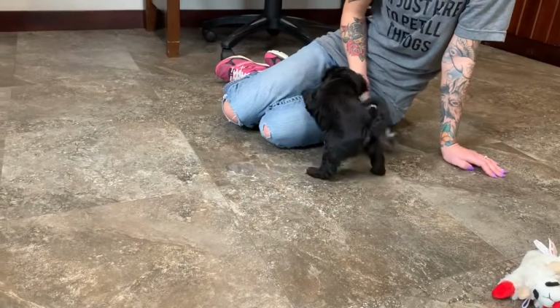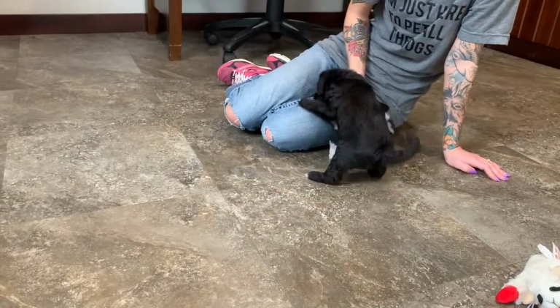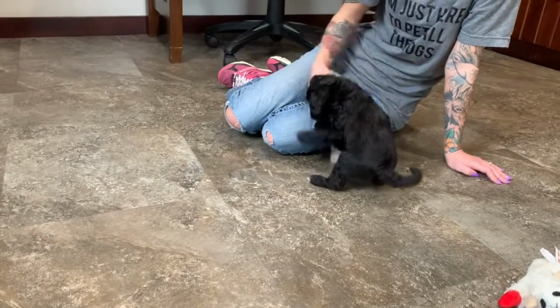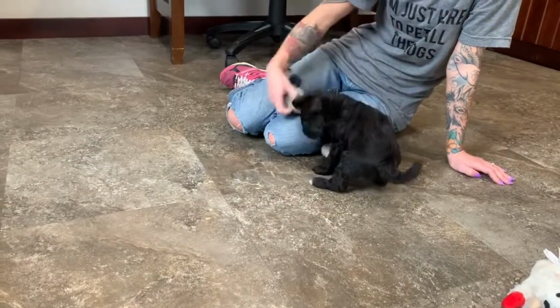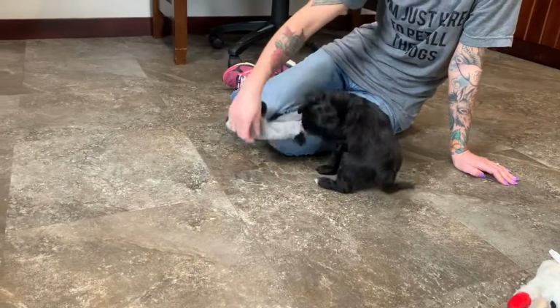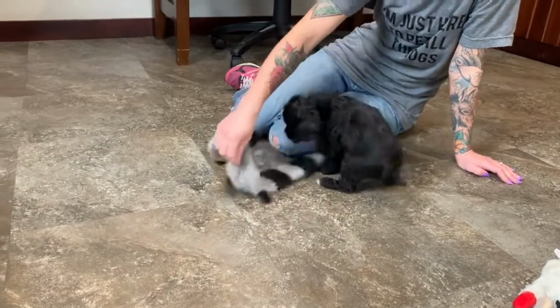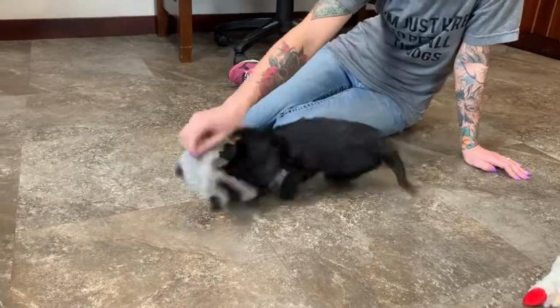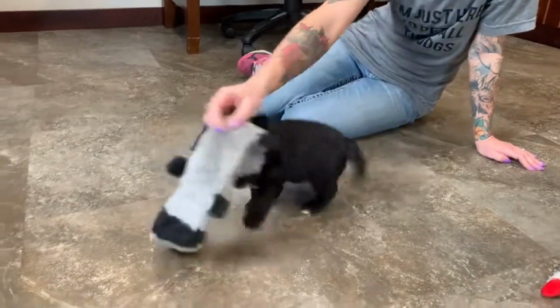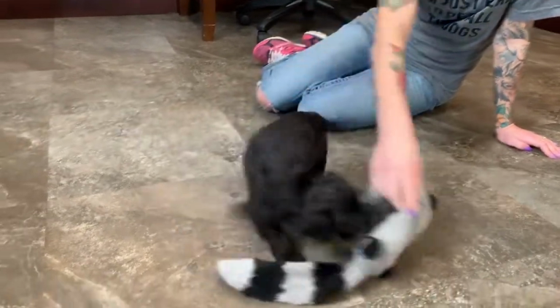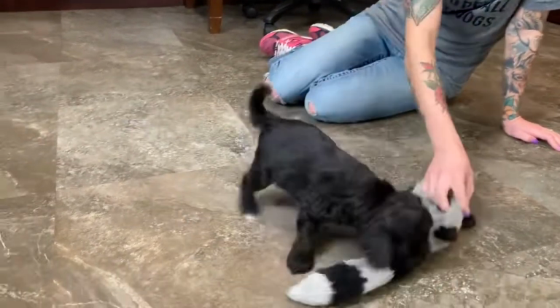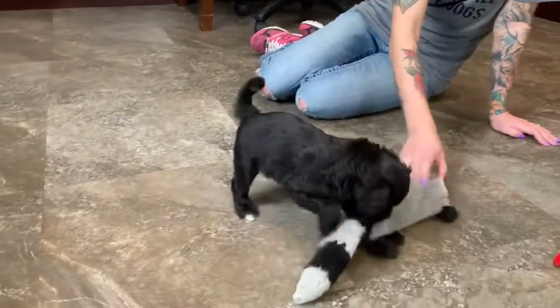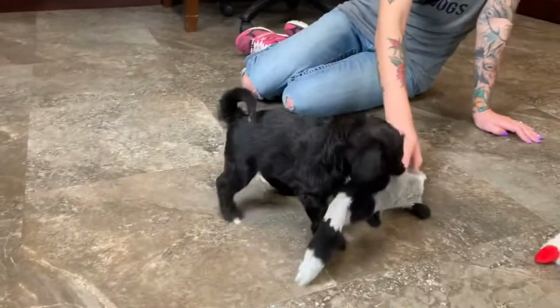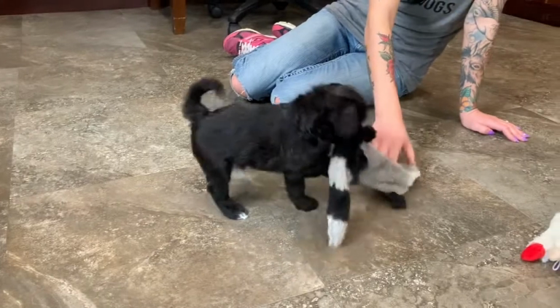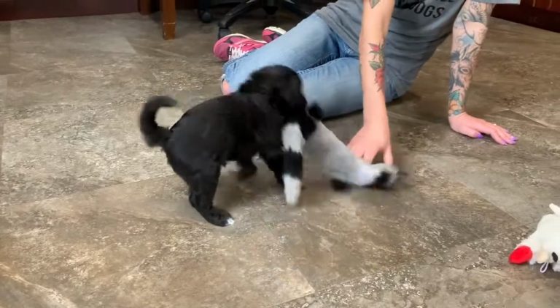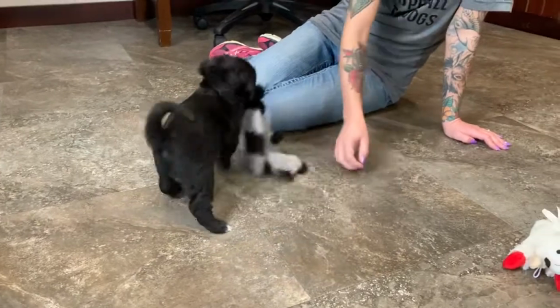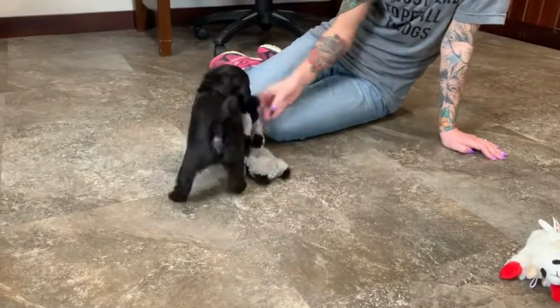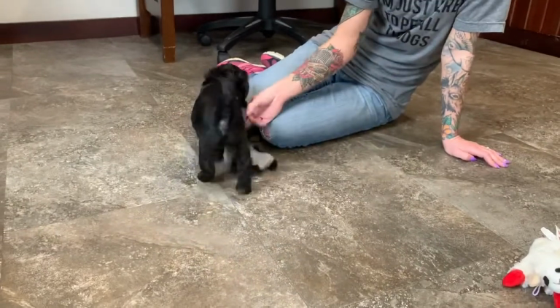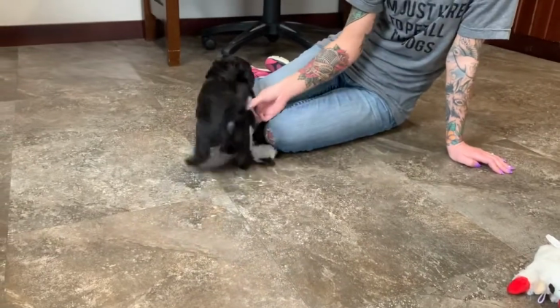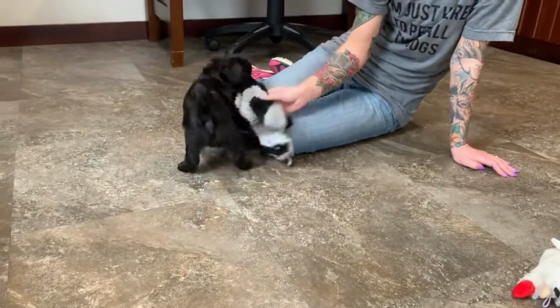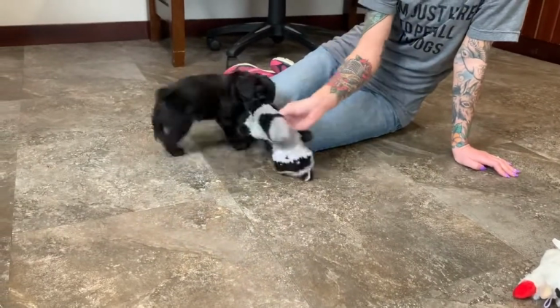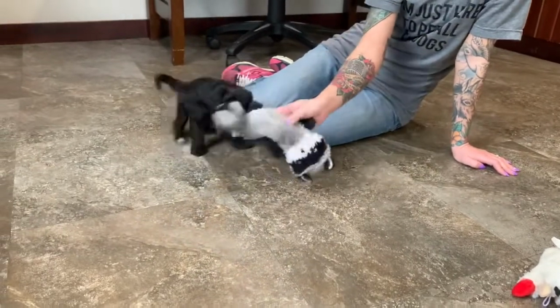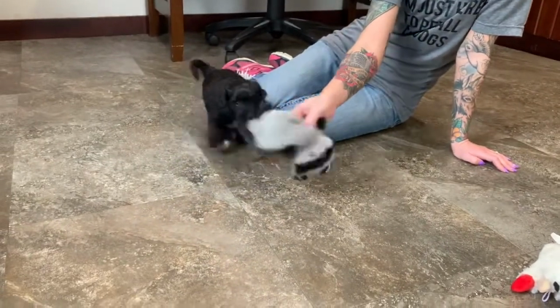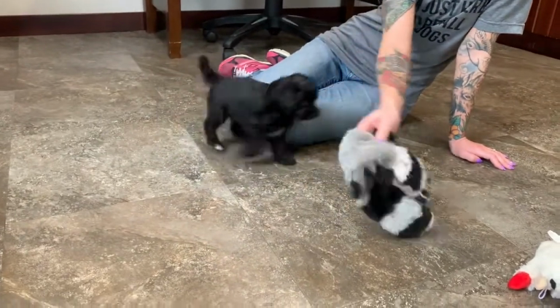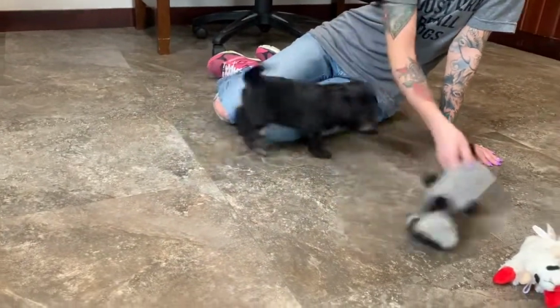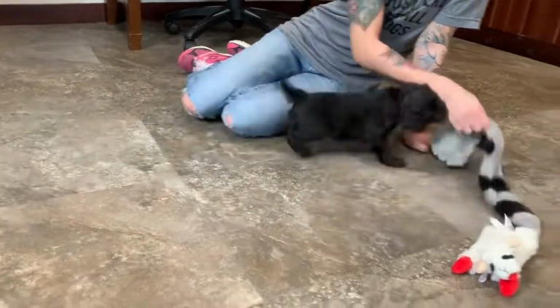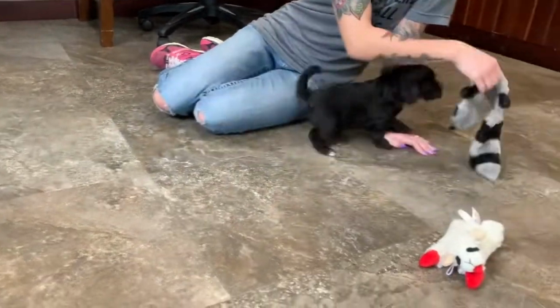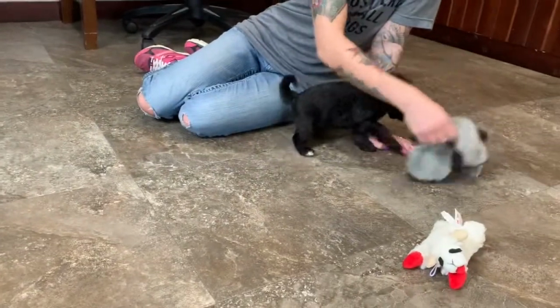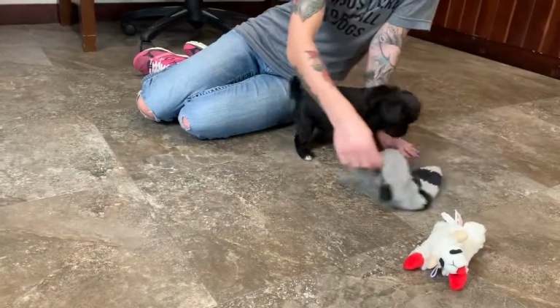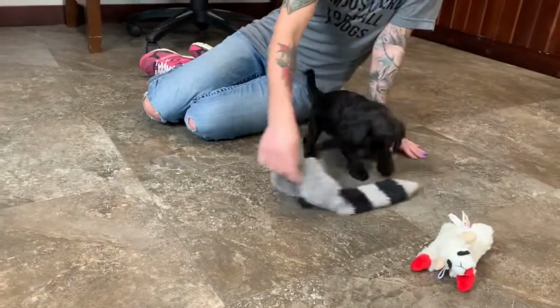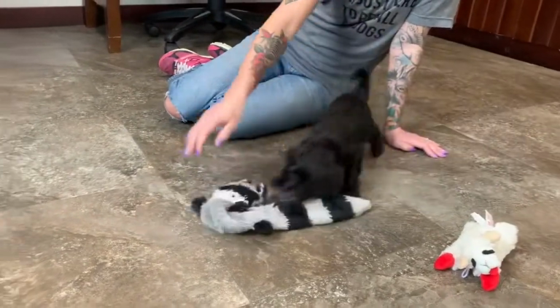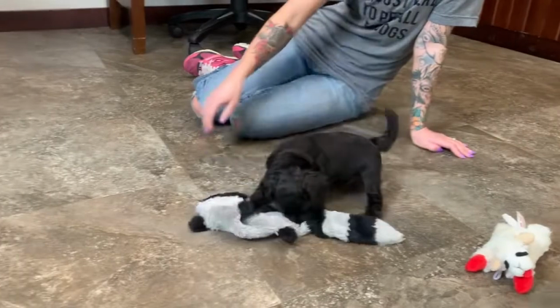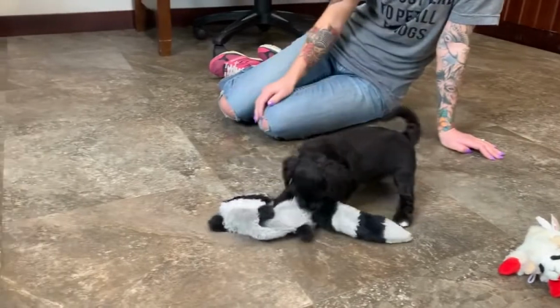He's been to the vet, passed perfectly. He's up to date on vaccinations and he's microchipped. This raccoon is the toy of choice right now.